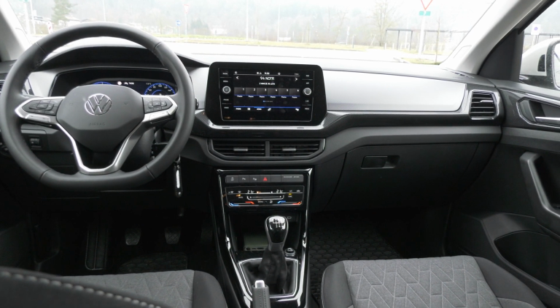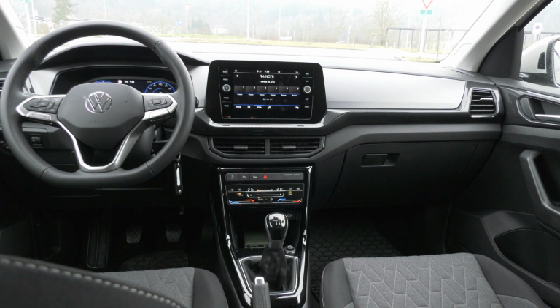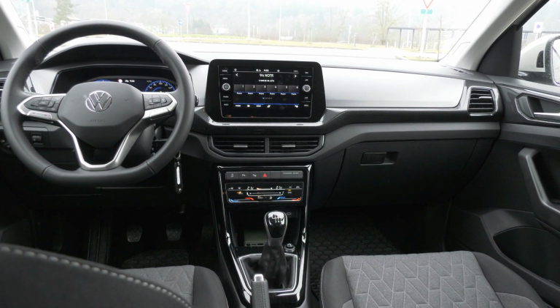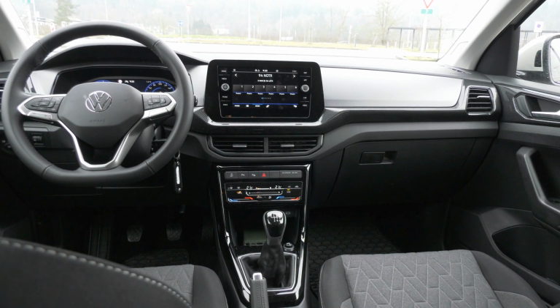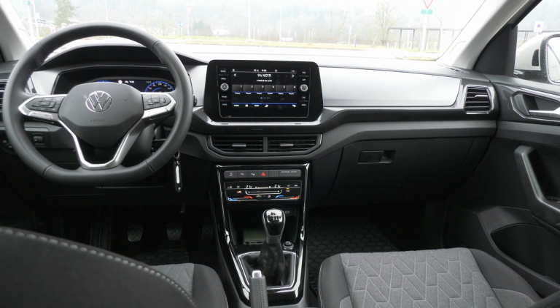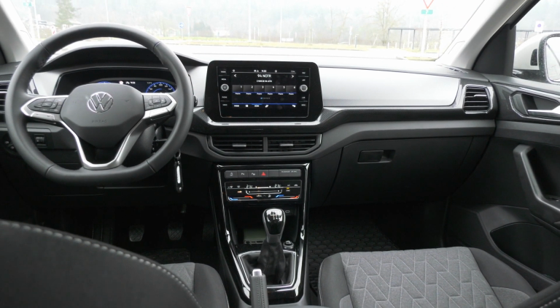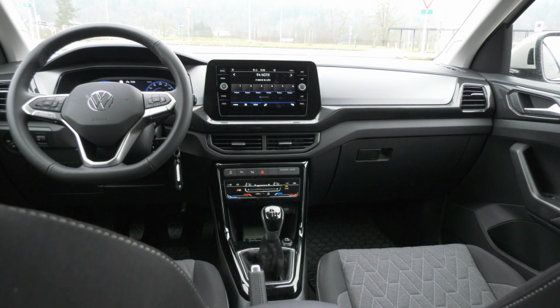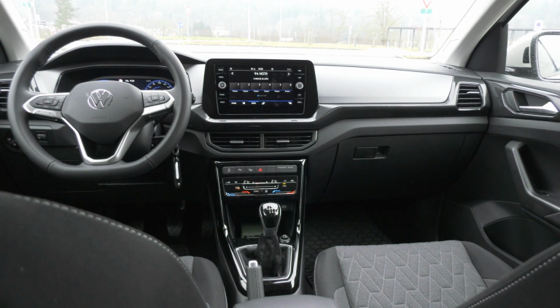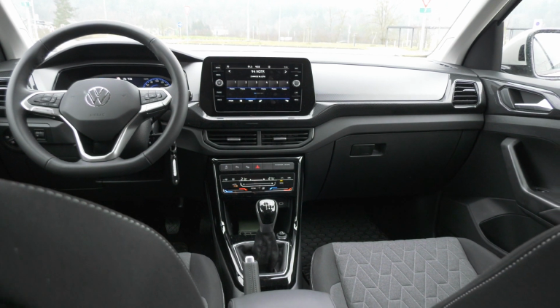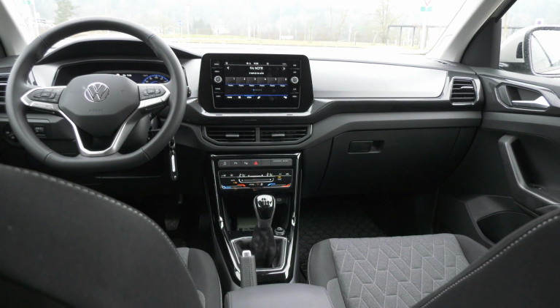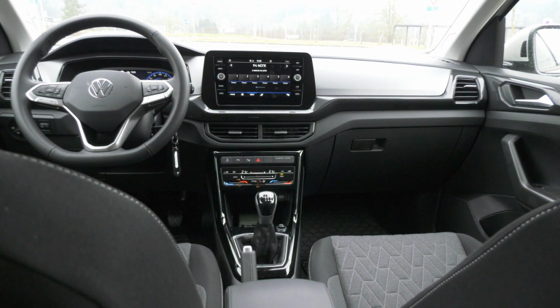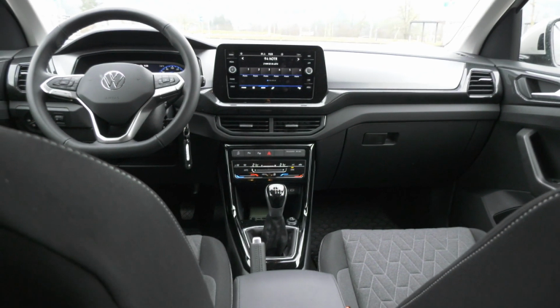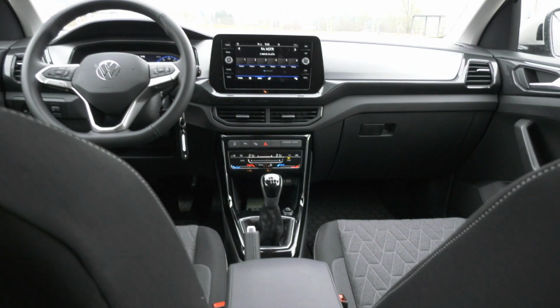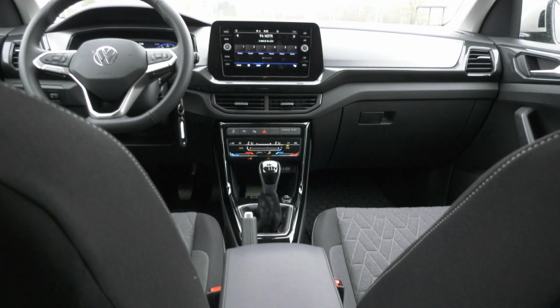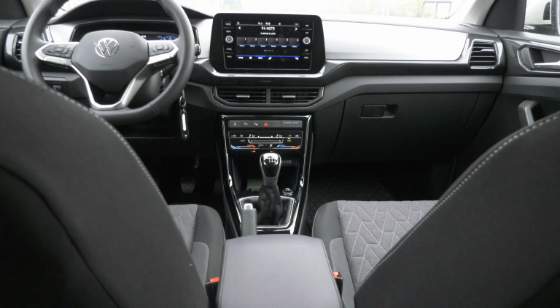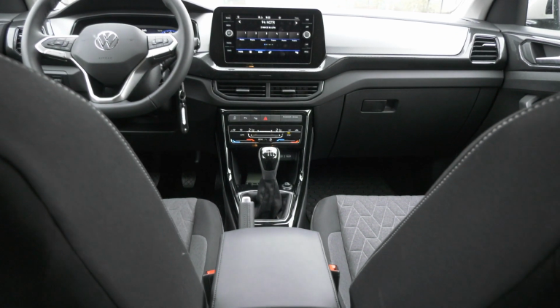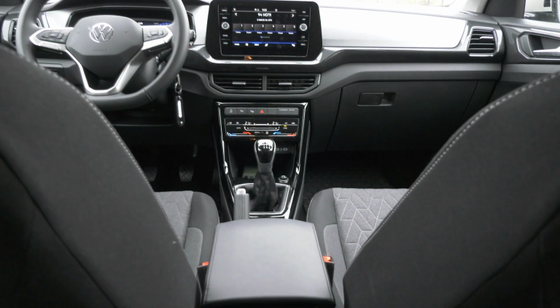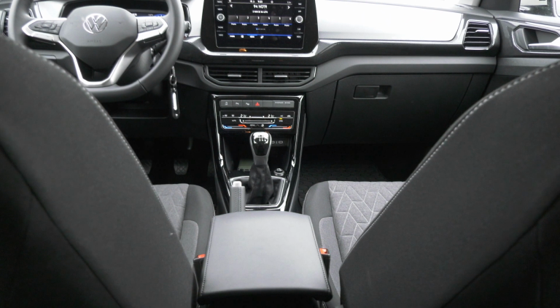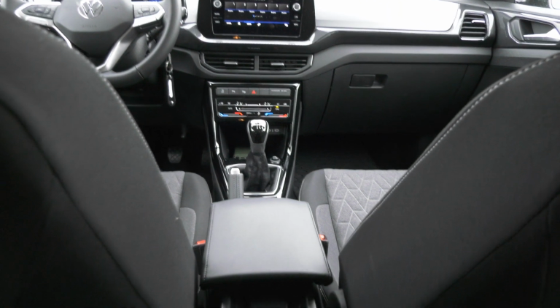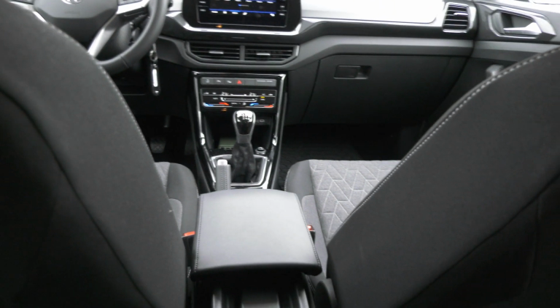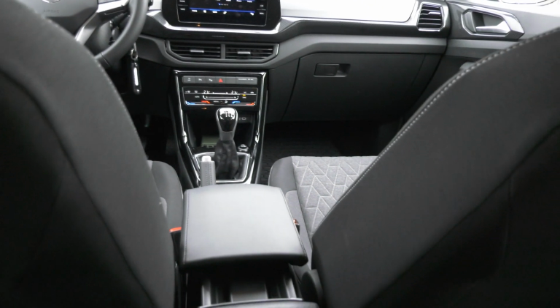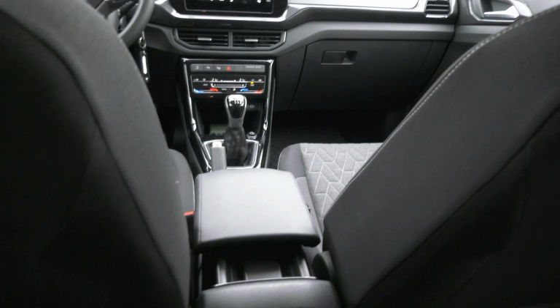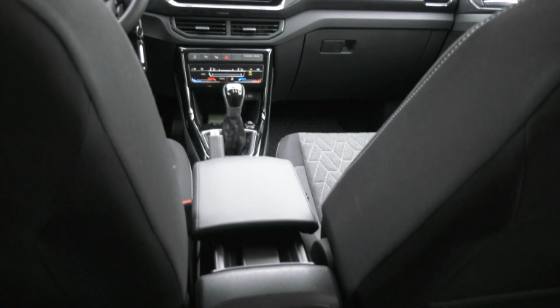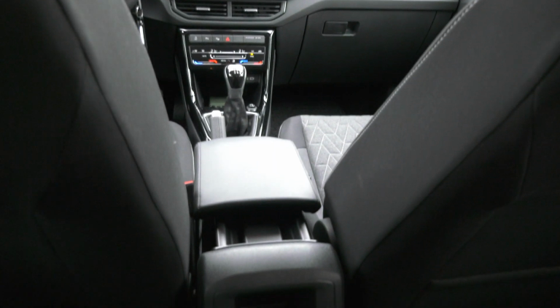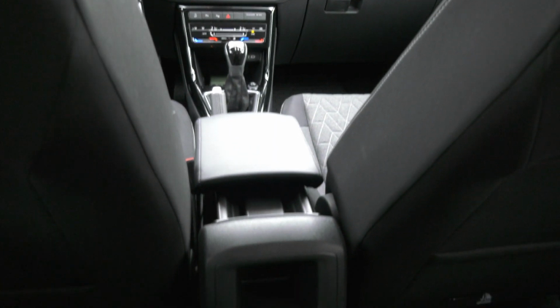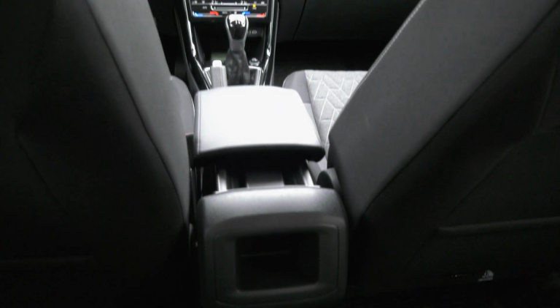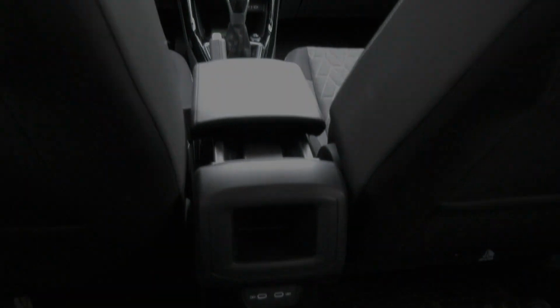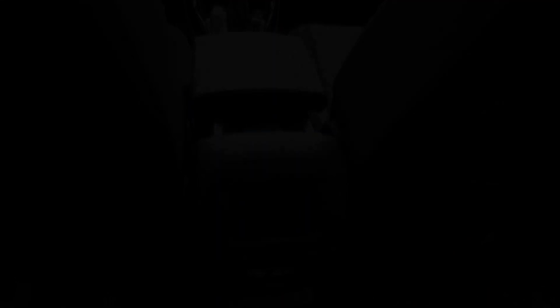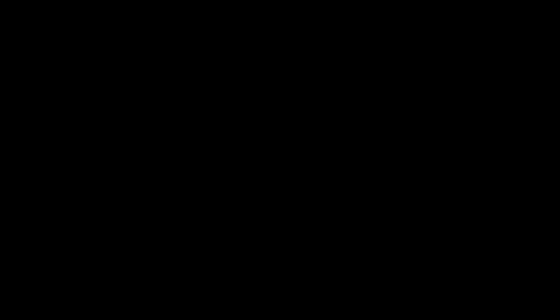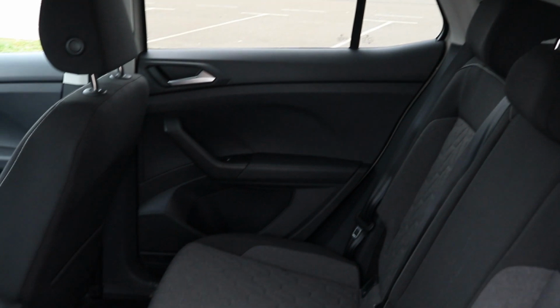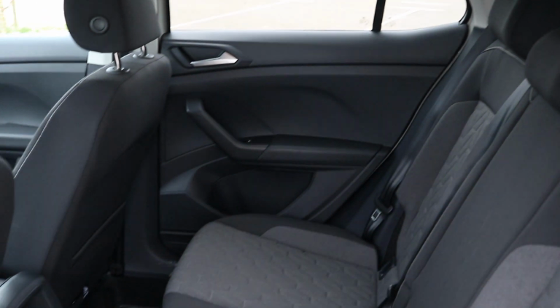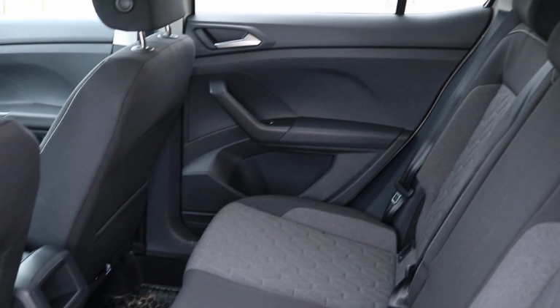The engines are all gas powered and range from 70 to 110 kW, or 95 to 150 horsepower. There's no all-wheel drive available, but you can choose between a manual or DSG transmission.